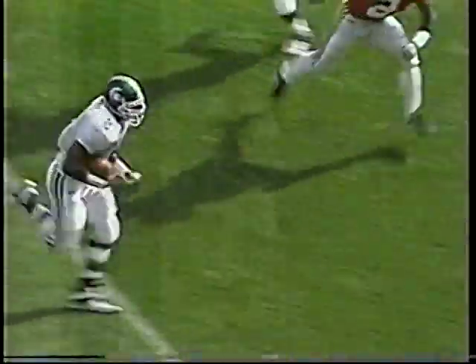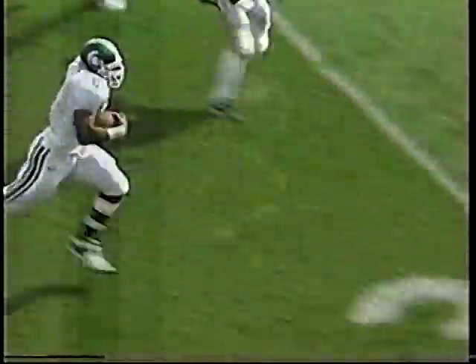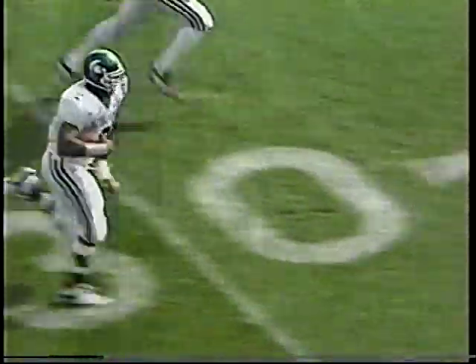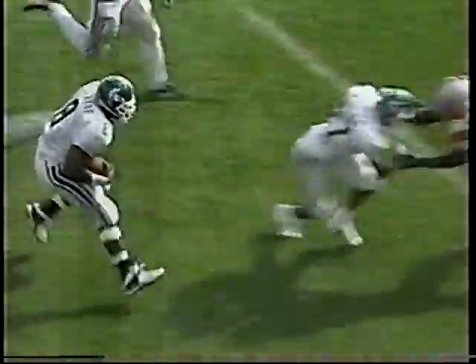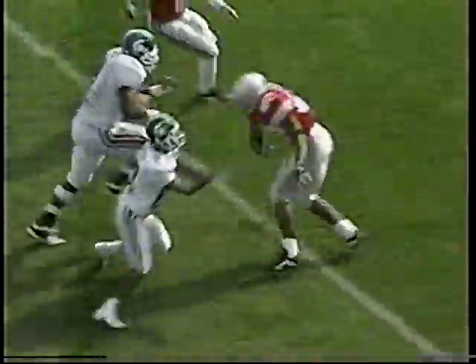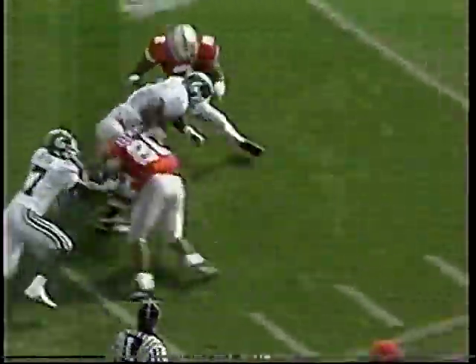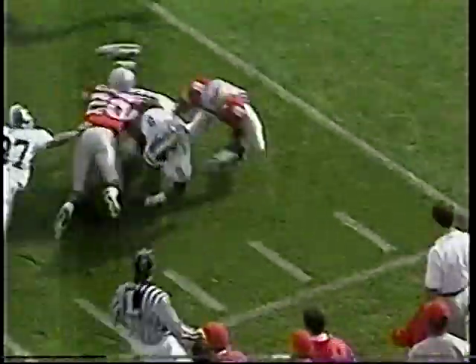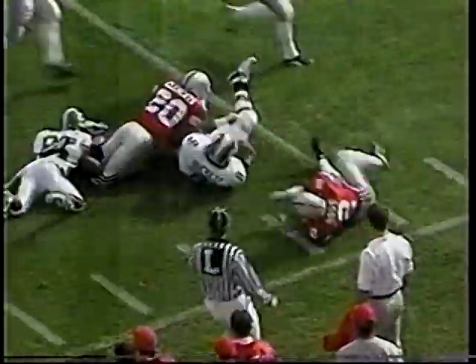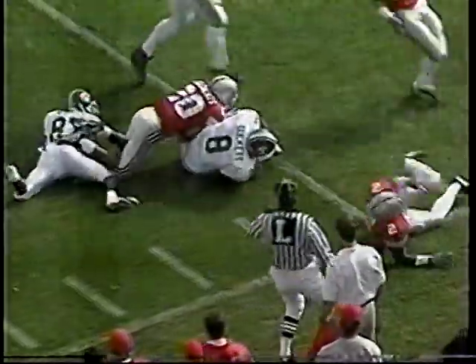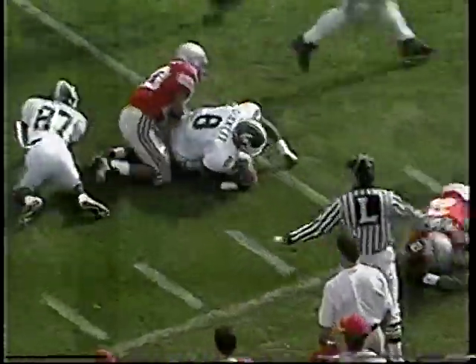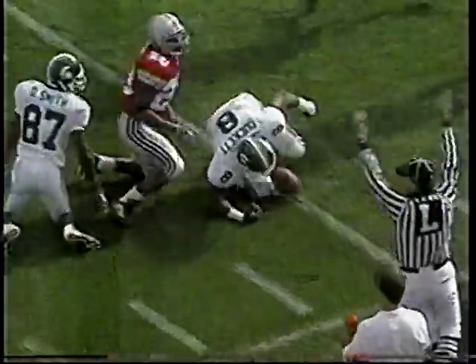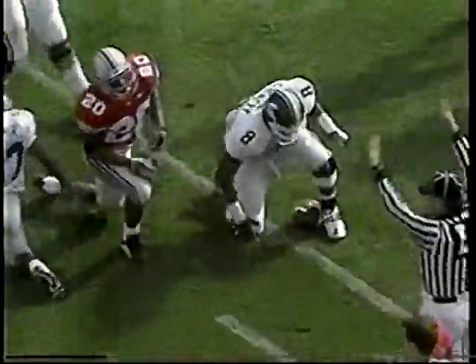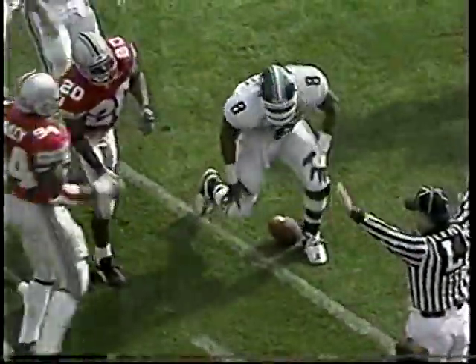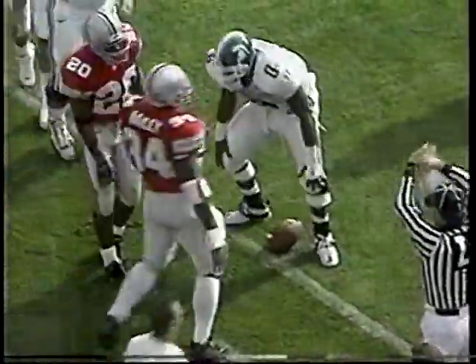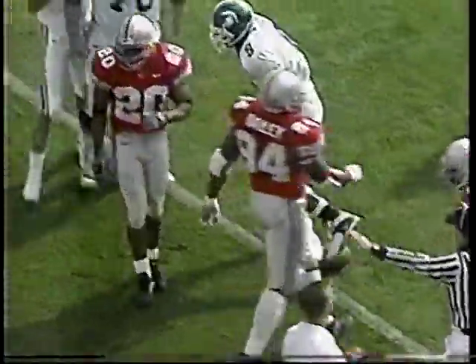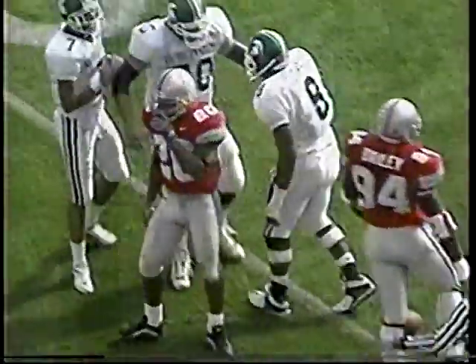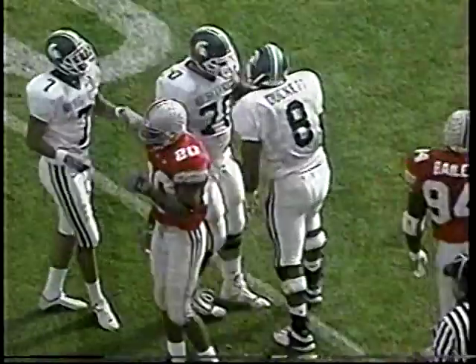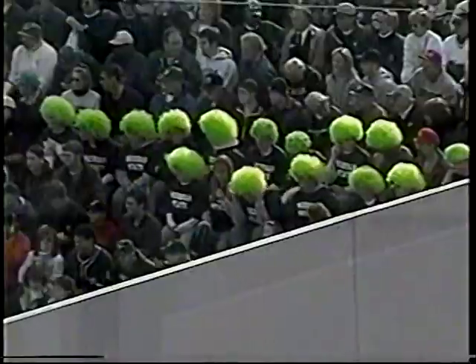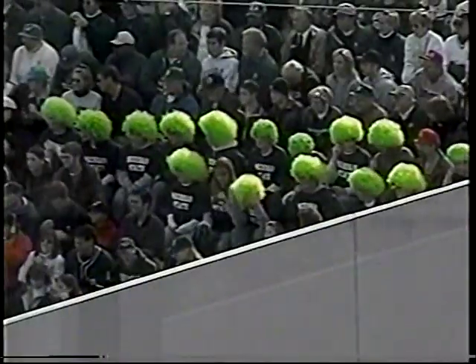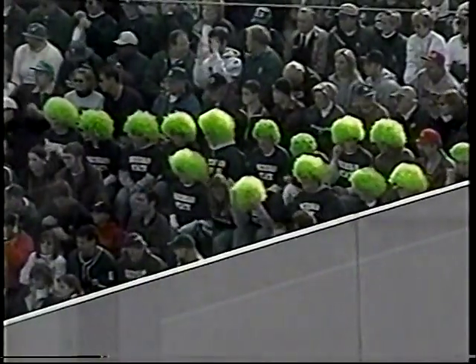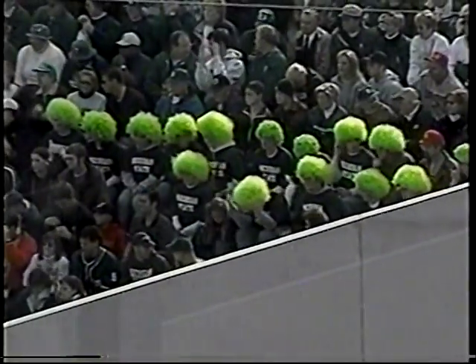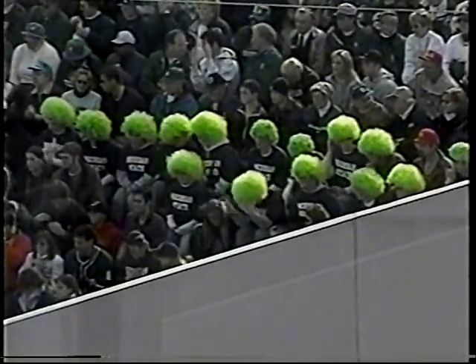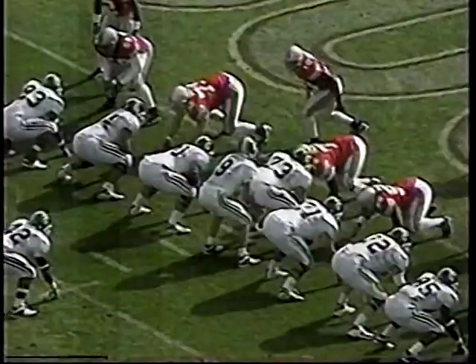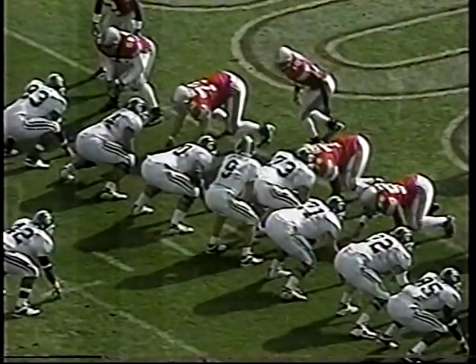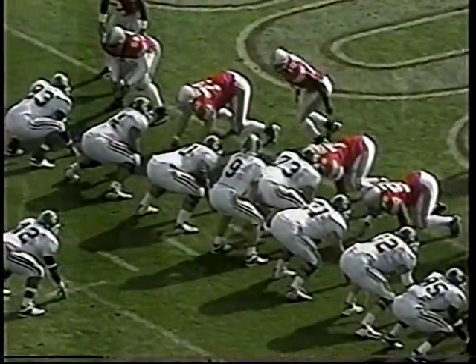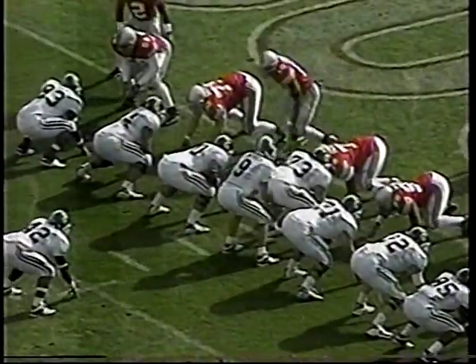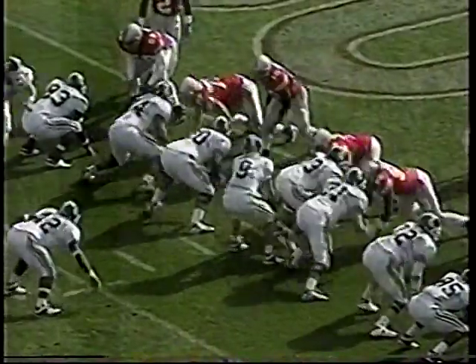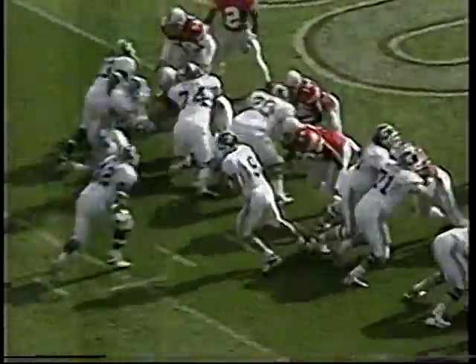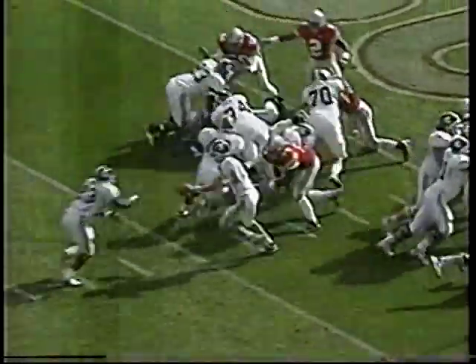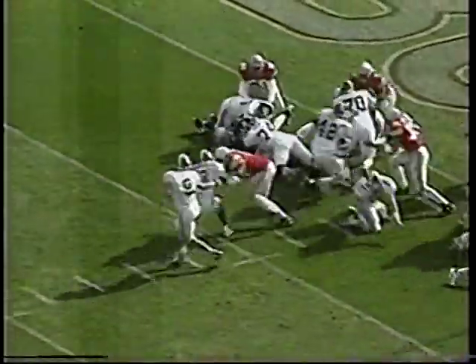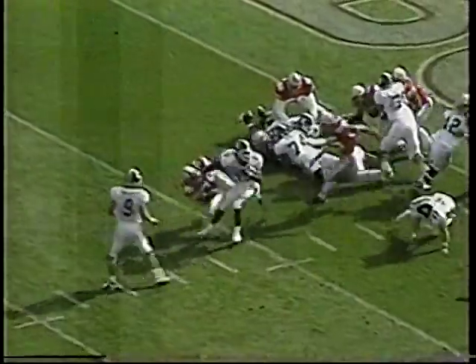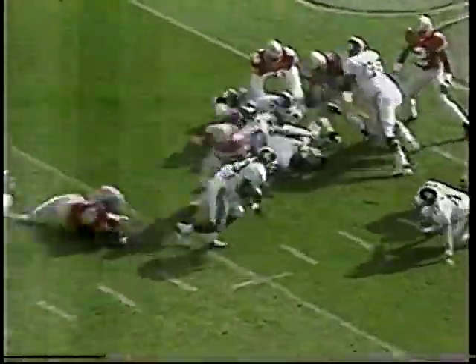Here they run the inside-outside zone. Again, Duckett — you think he's going to overpower you, but he's more of a speed-type back. He's got great speed also. 255 pounds and he can move, and Michigan State brought some fans along with them.